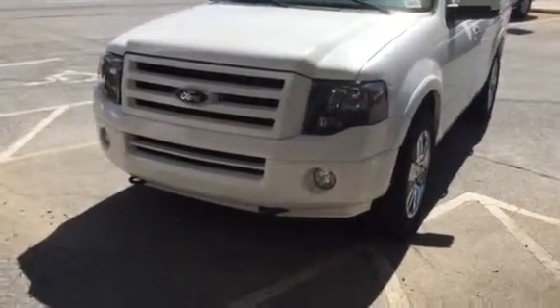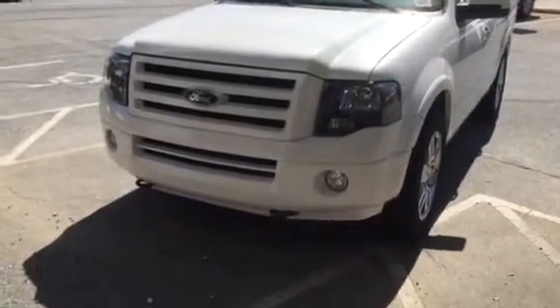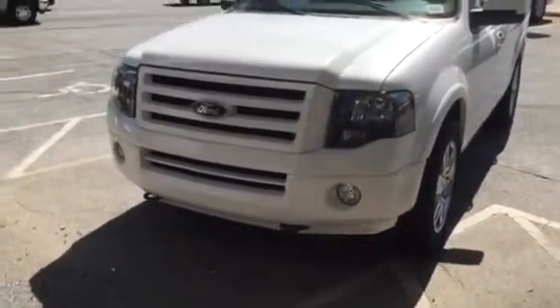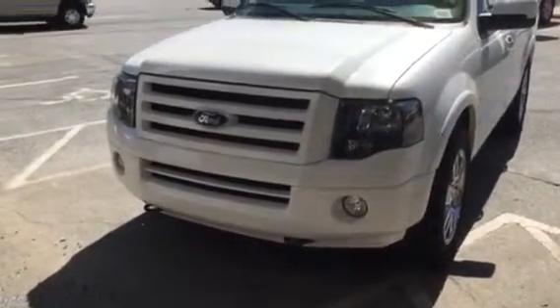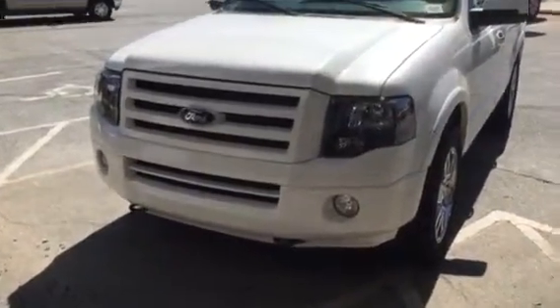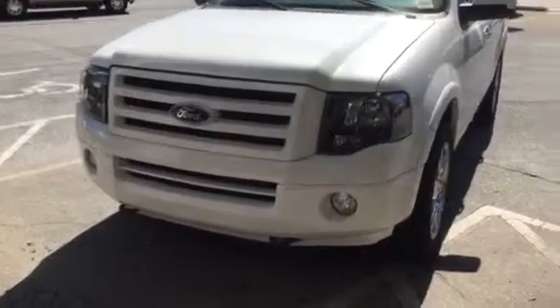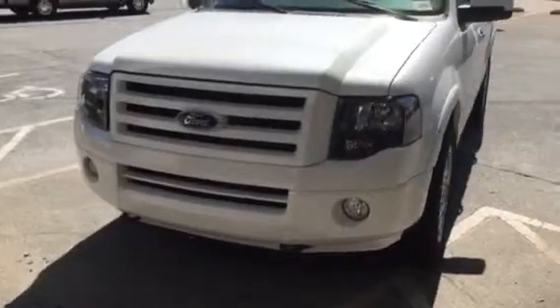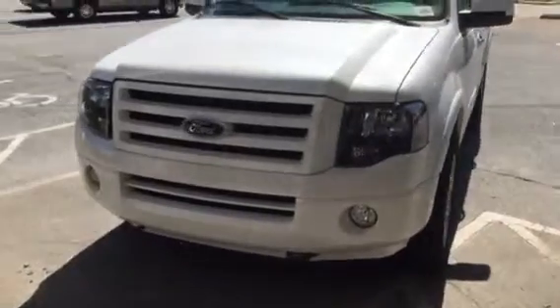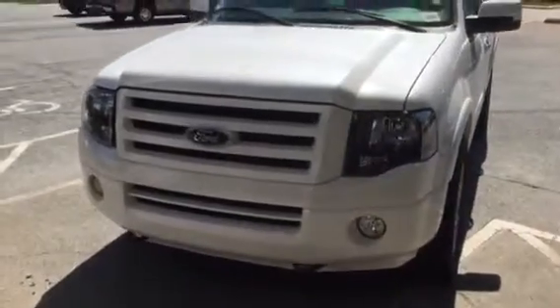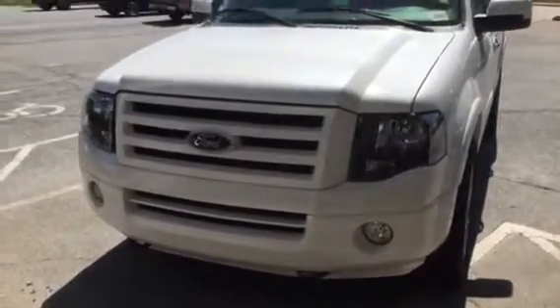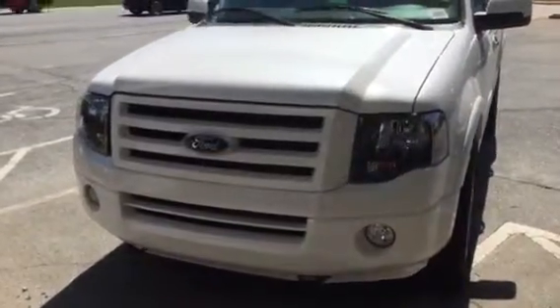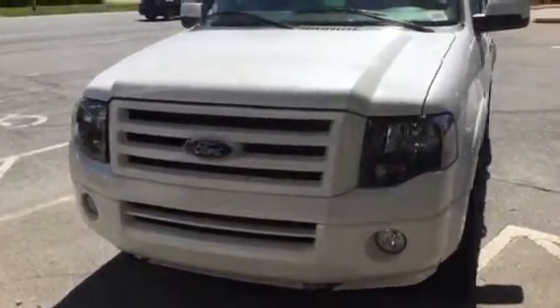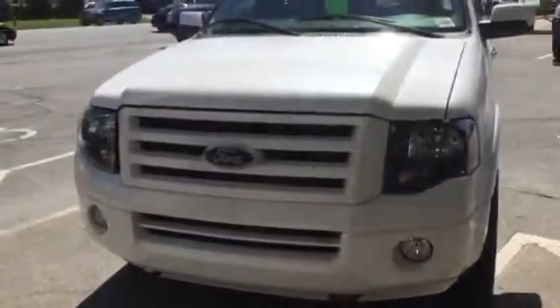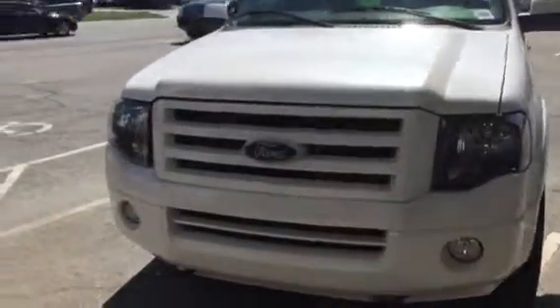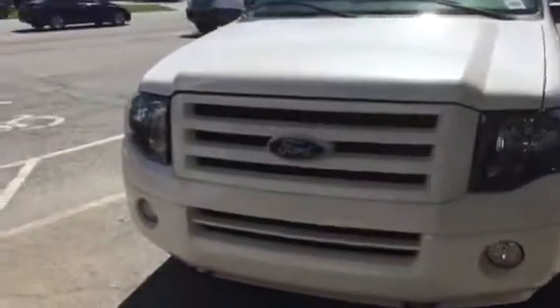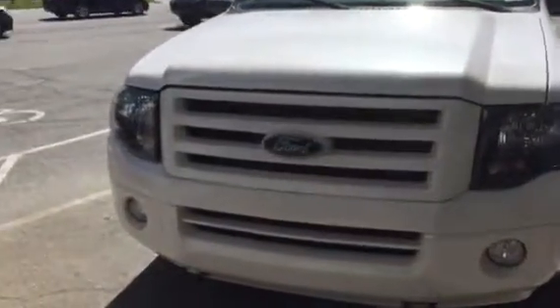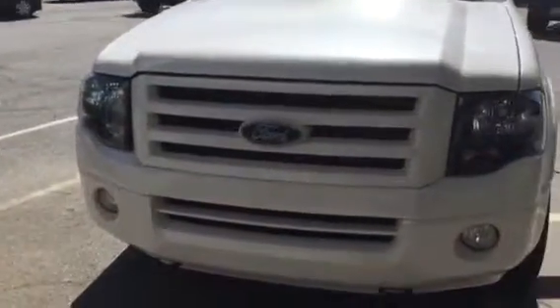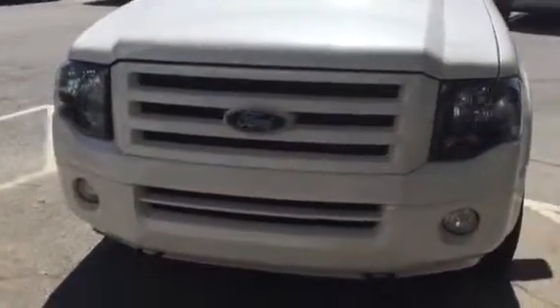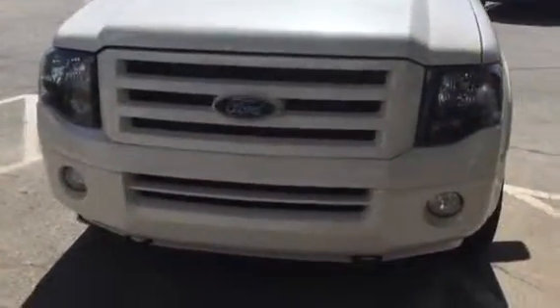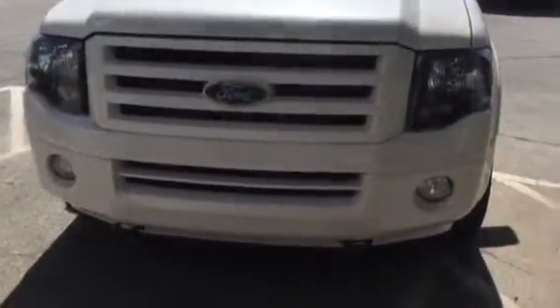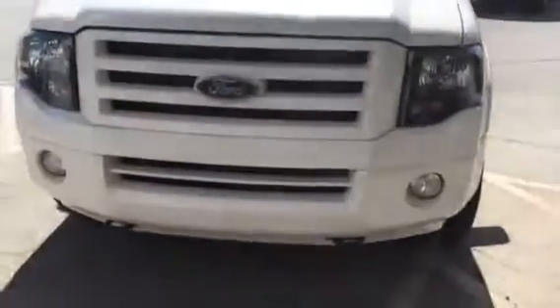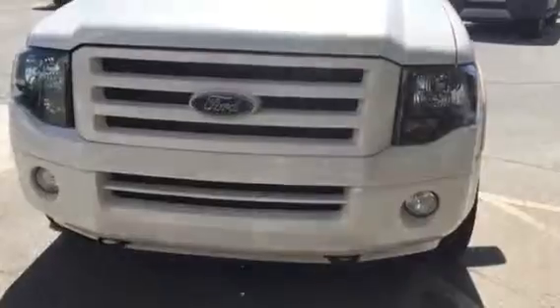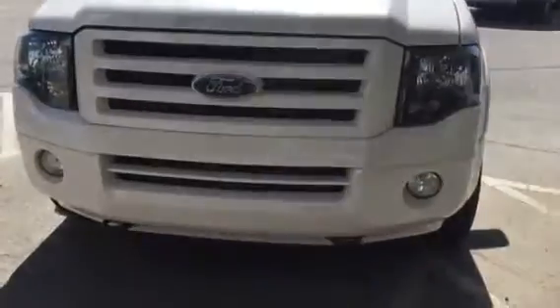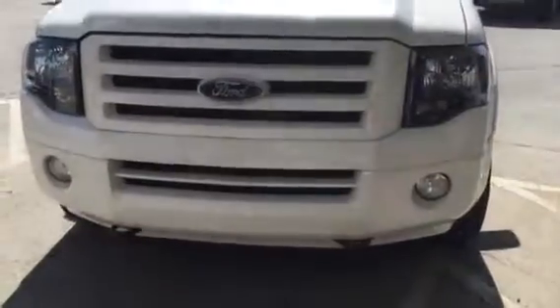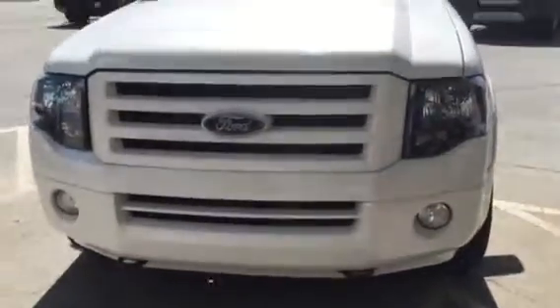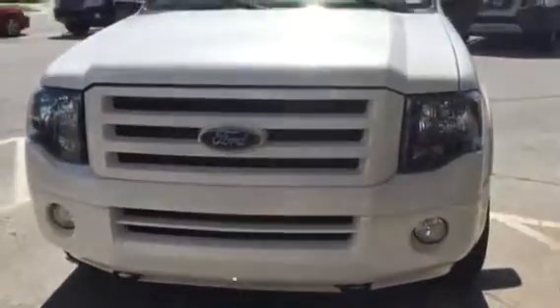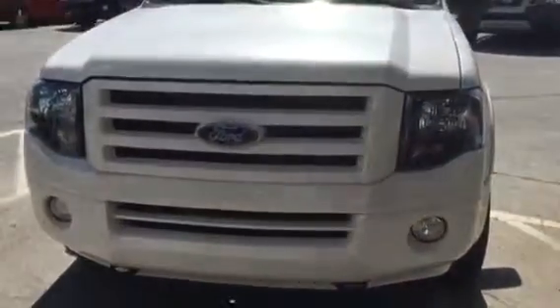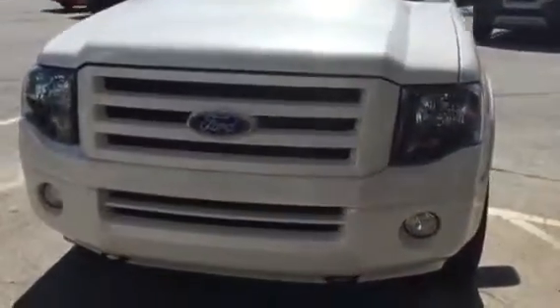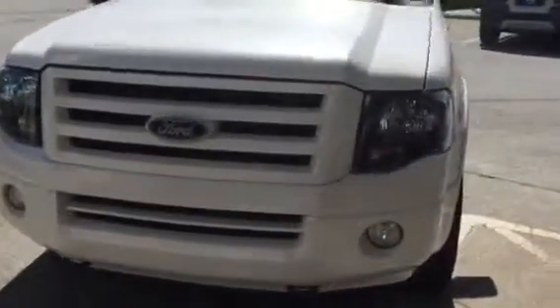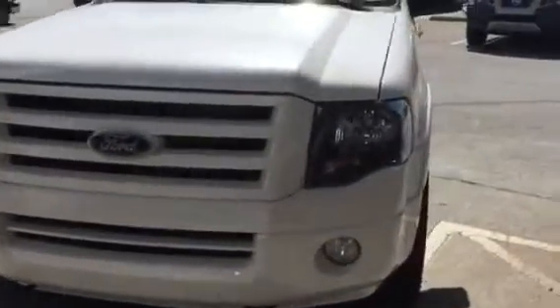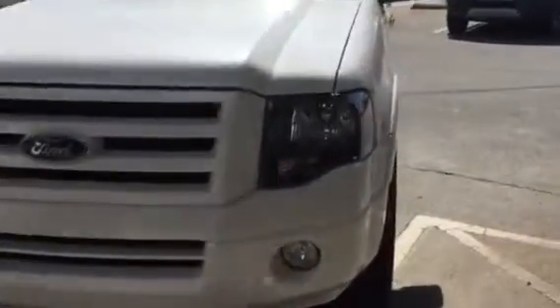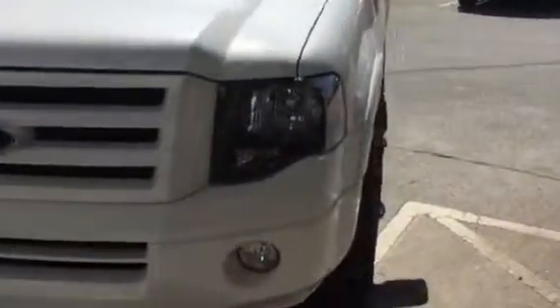As you can see, this vehicle is all color keyed. The grille is color keyed. The bumper, even with the air dam bottom, is all color keyed with your fog lamps.